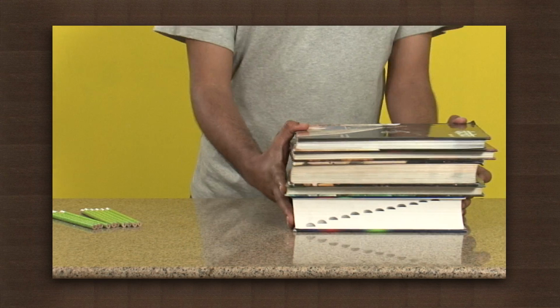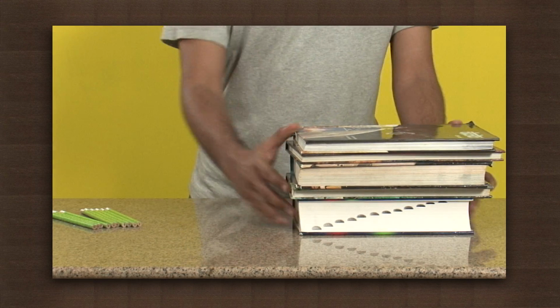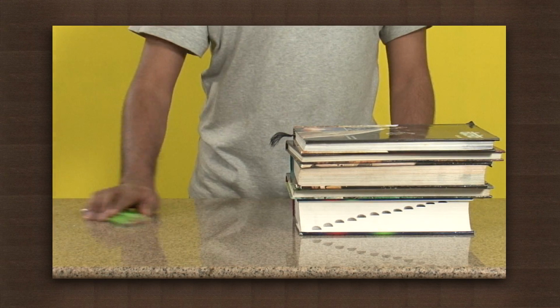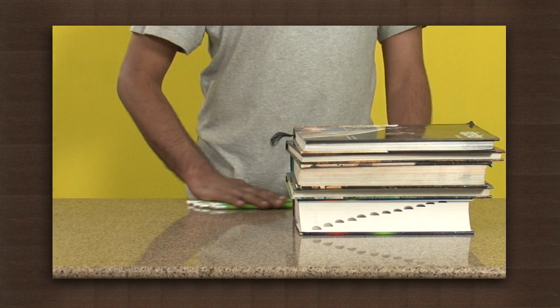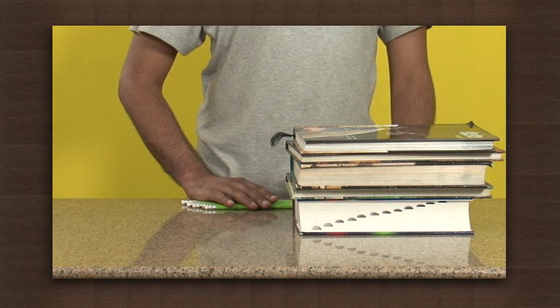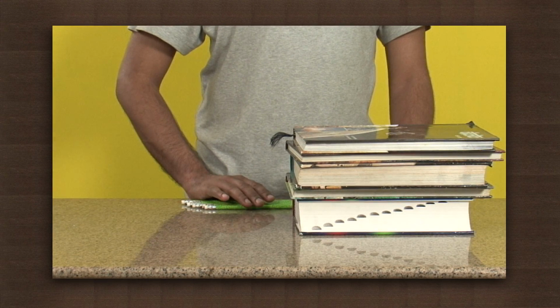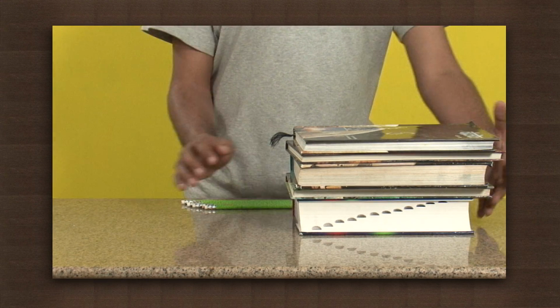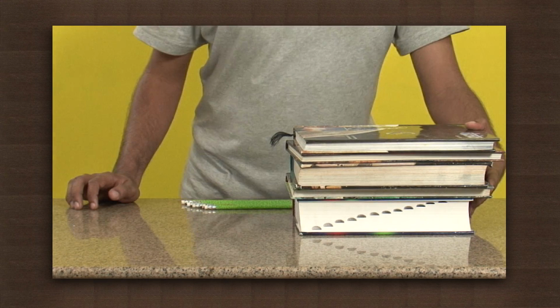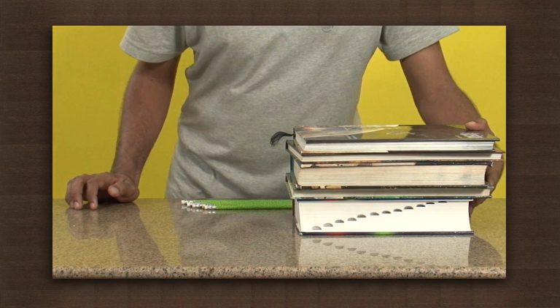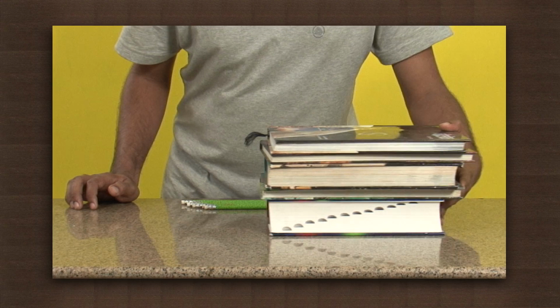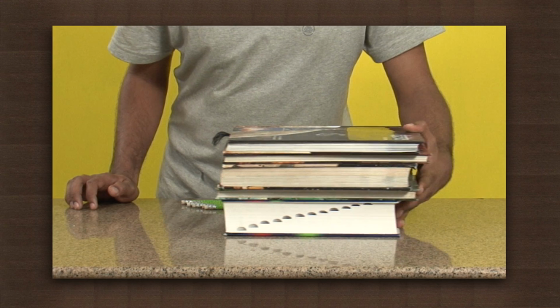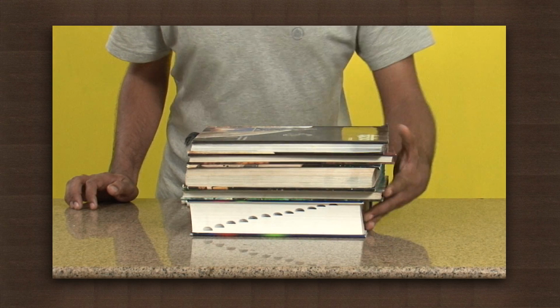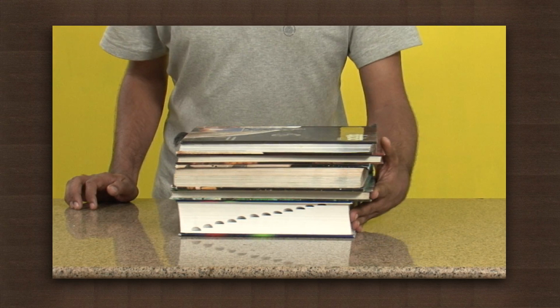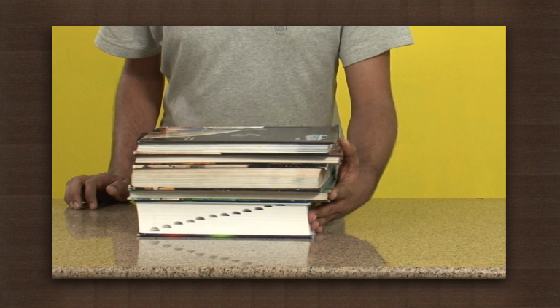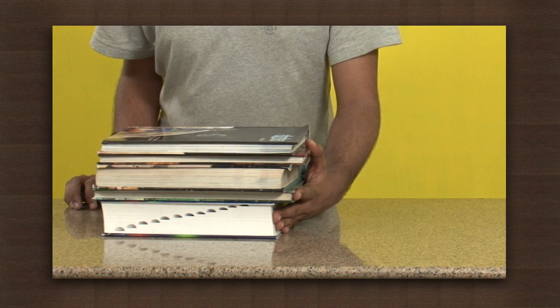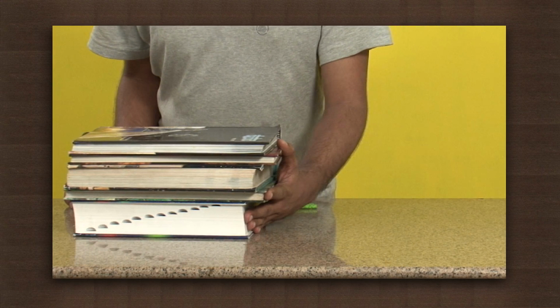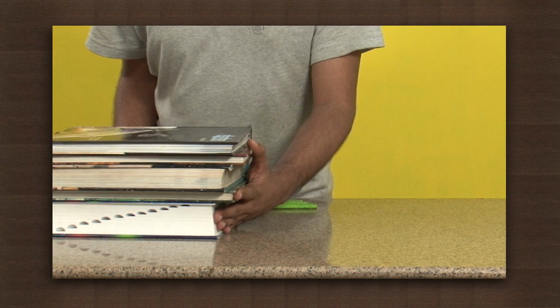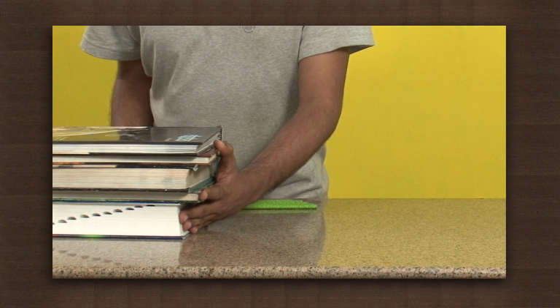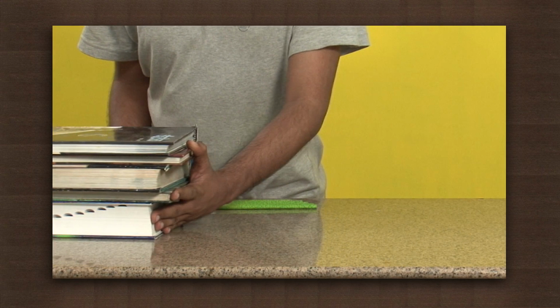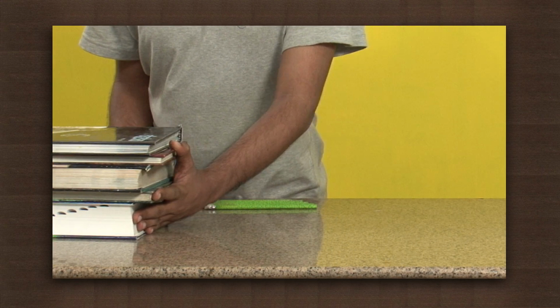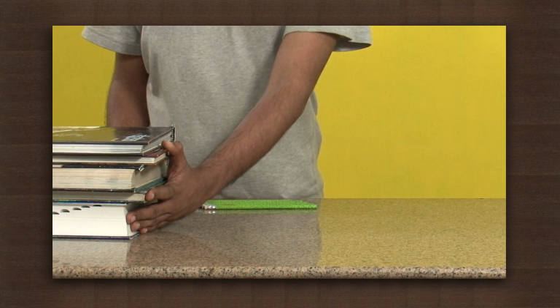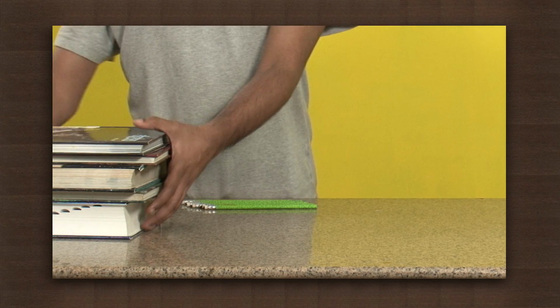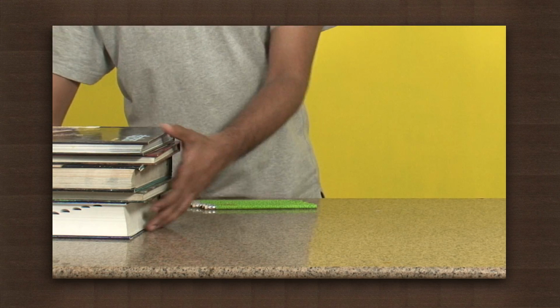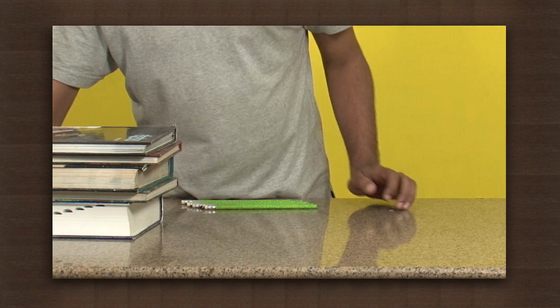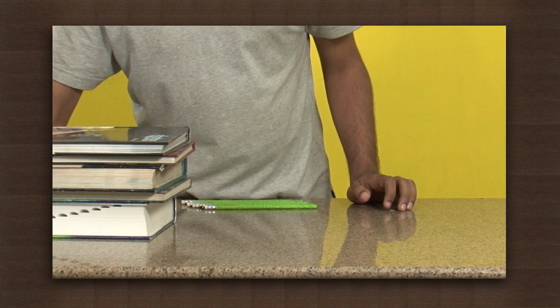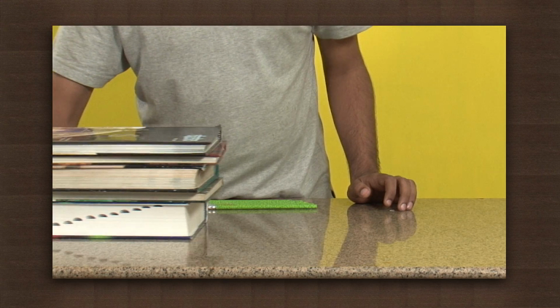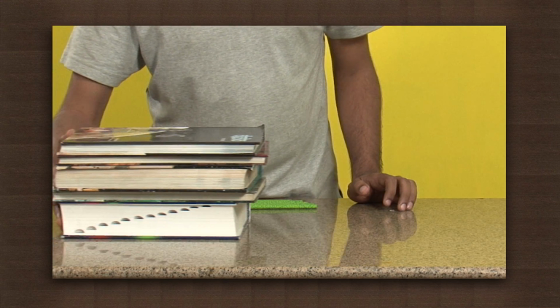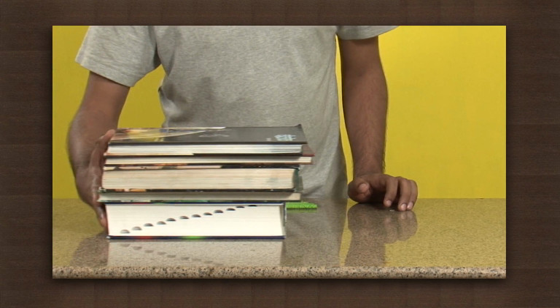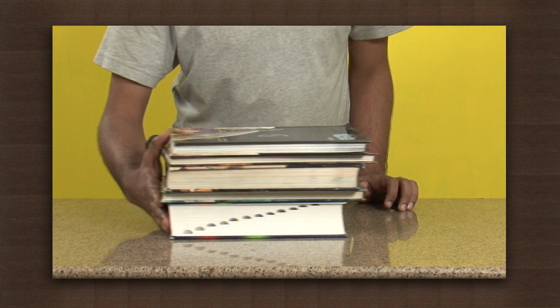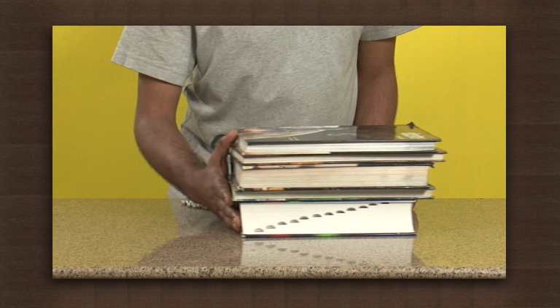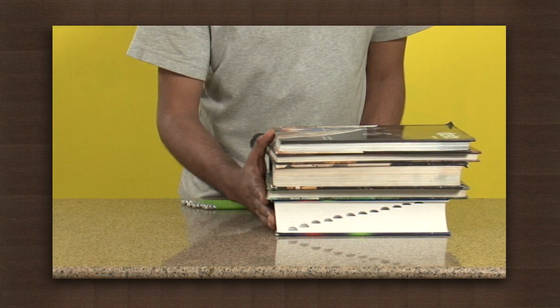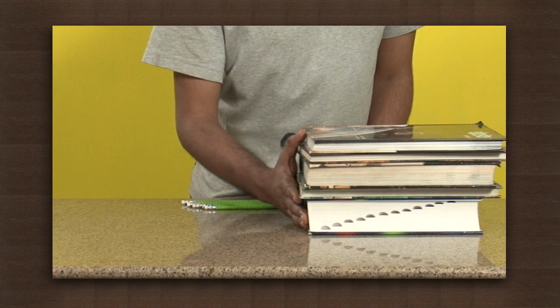Place some books on a table. Now push these books from one end to another. Observe. We require some effort to move the books across. This is due to friction which opposes the movement of books across the surface.